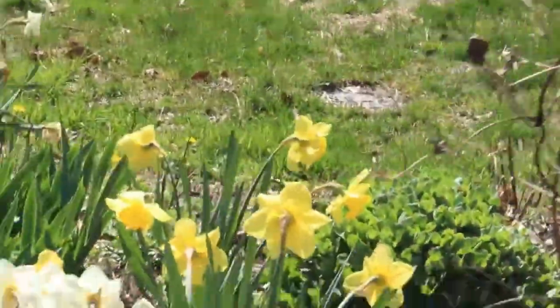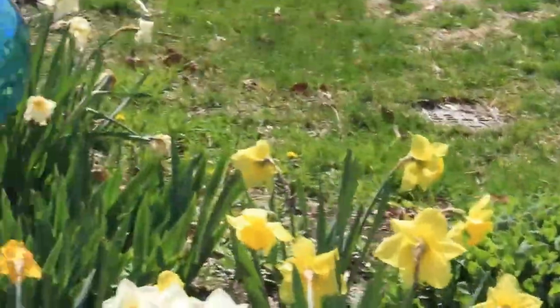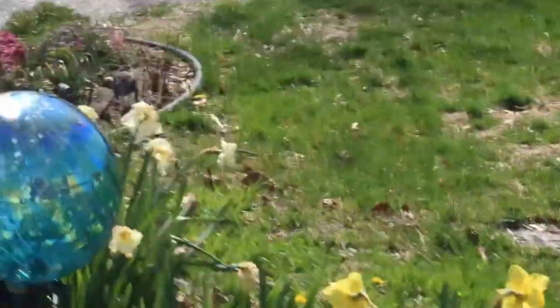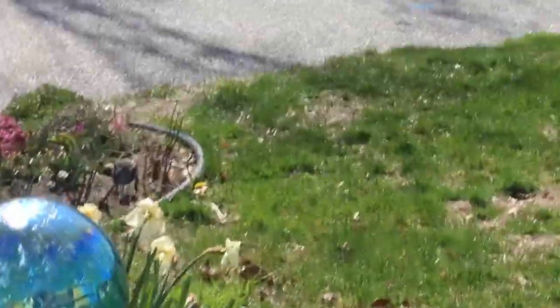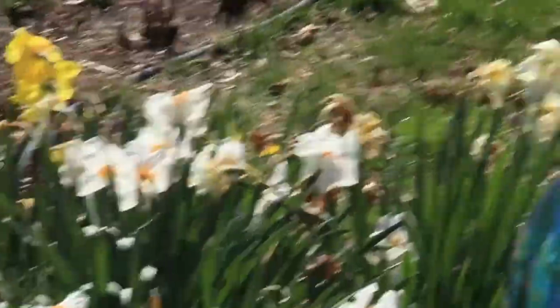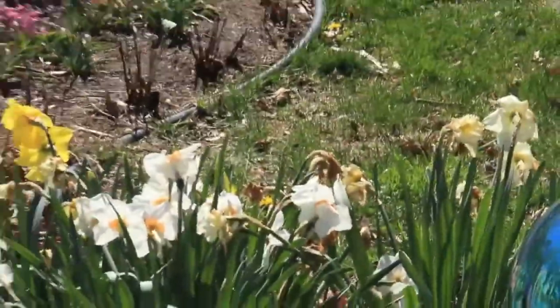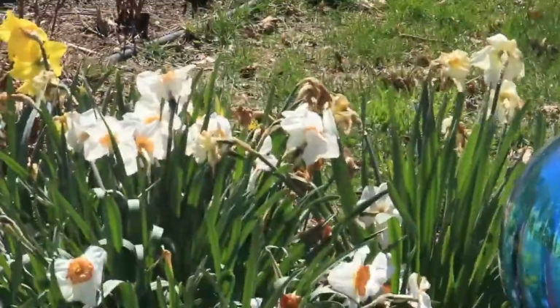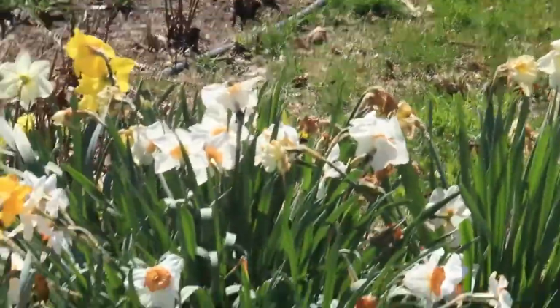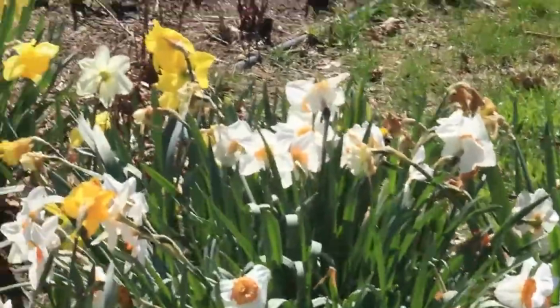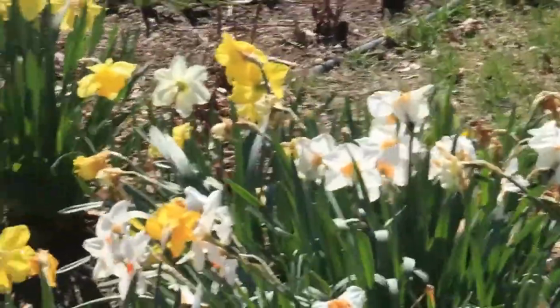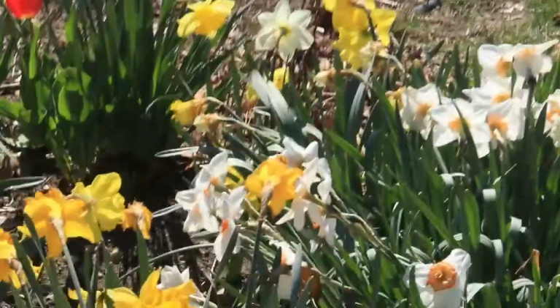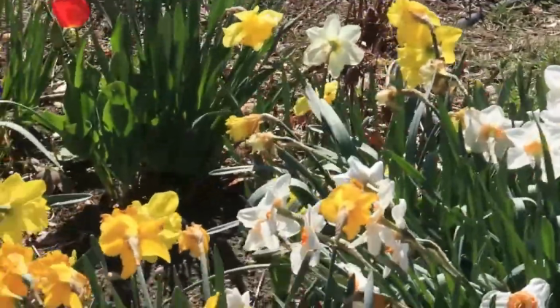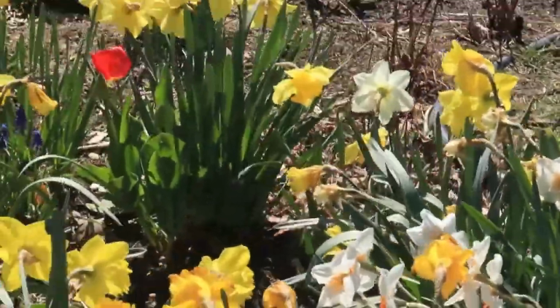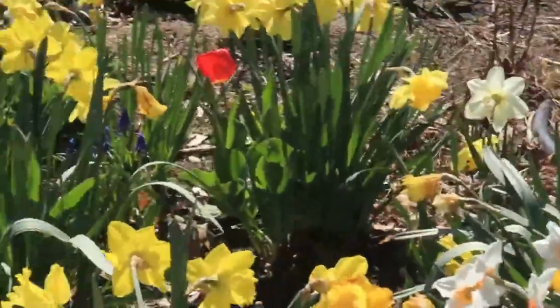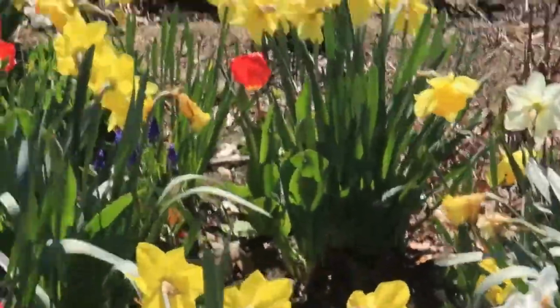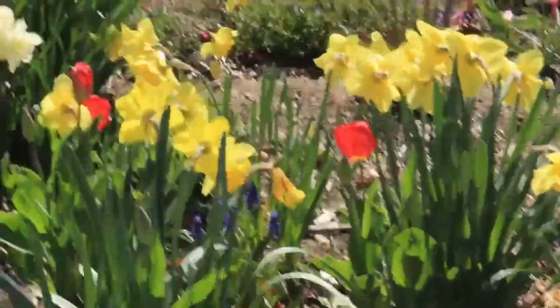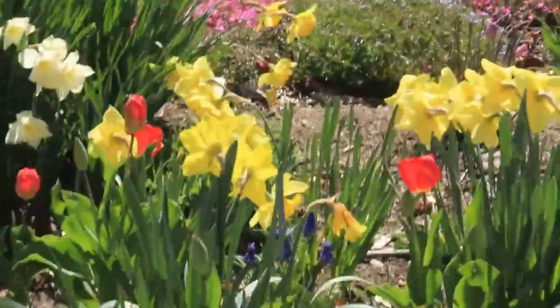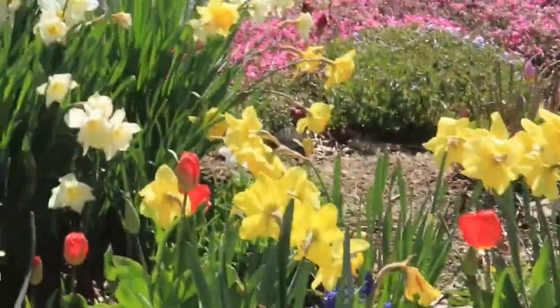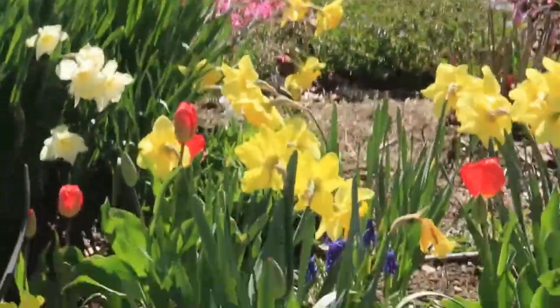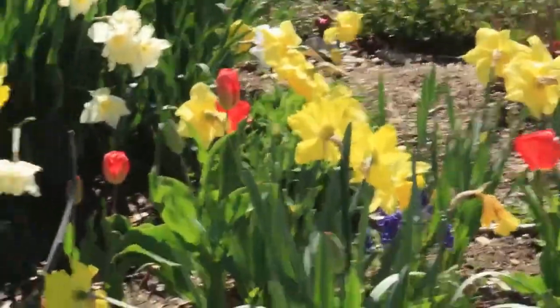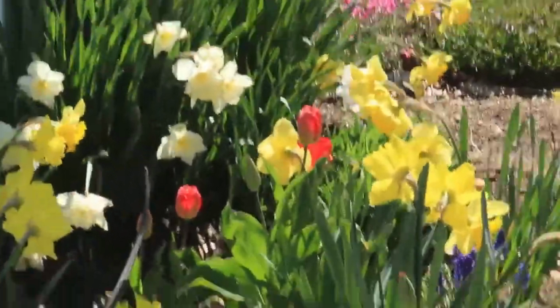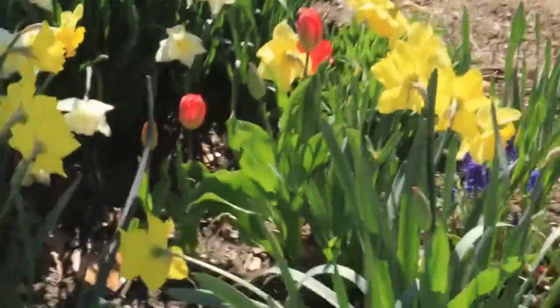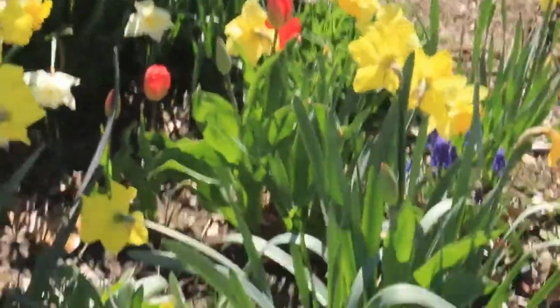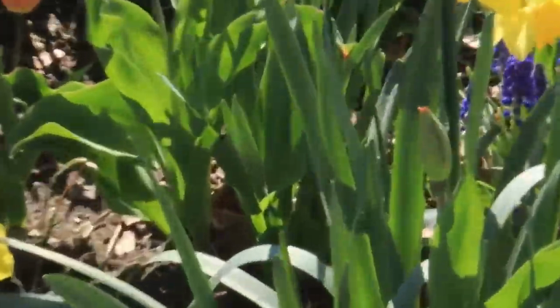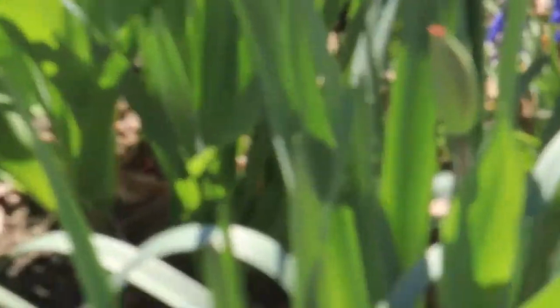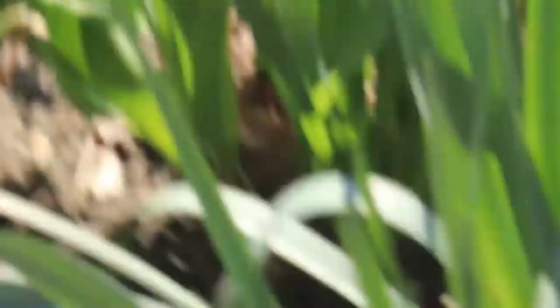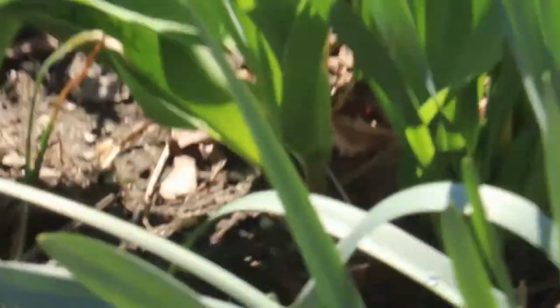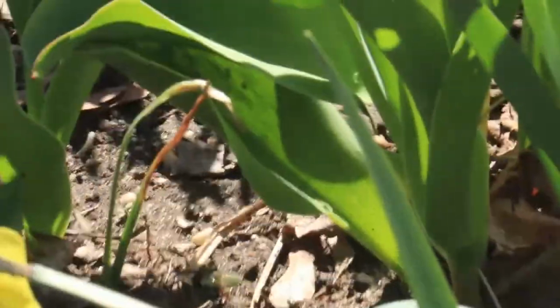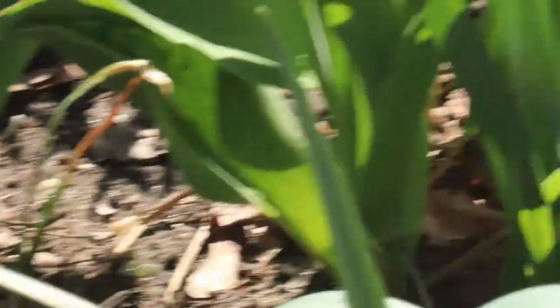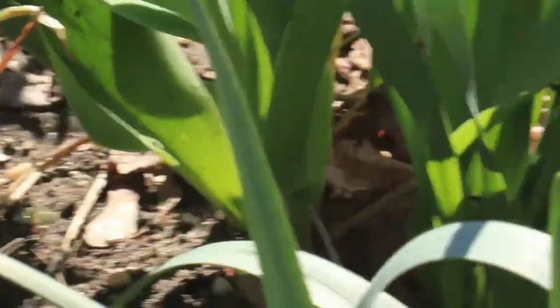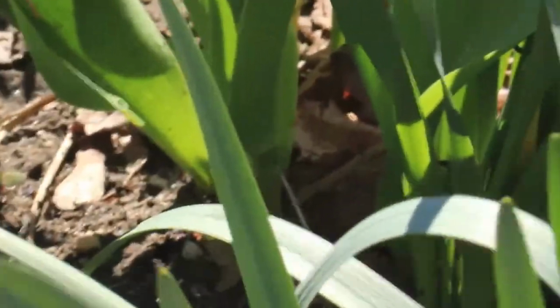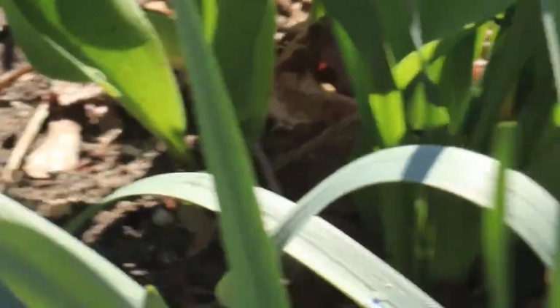More daffodils and my garden balls — I bought a couple of those. And then among the daffodils there are tulips, red tulips. Thought I planted more than that.